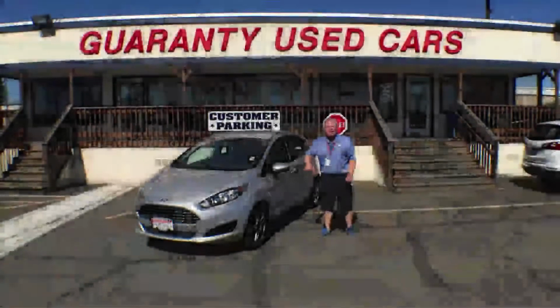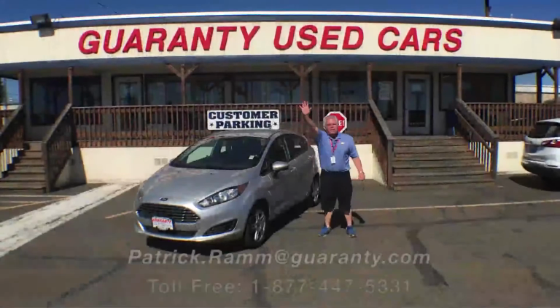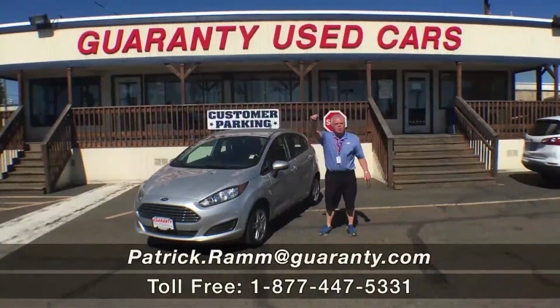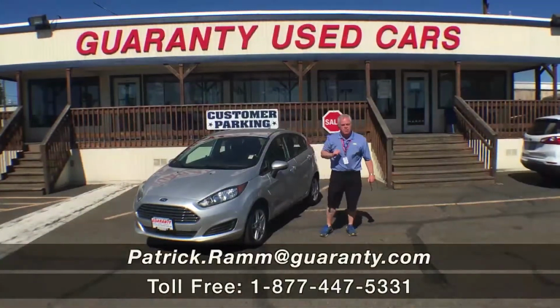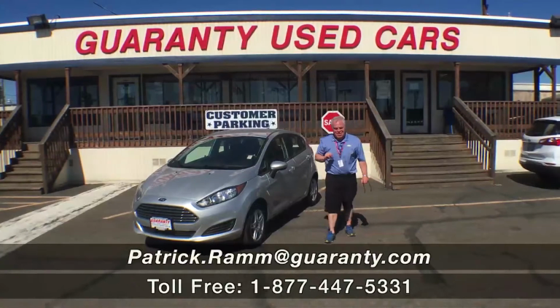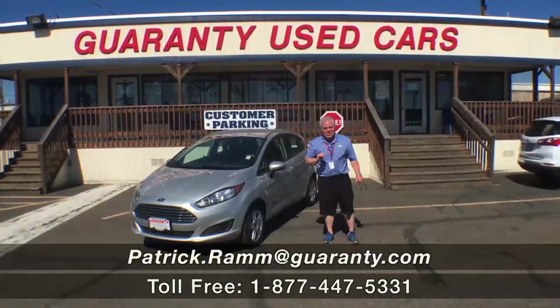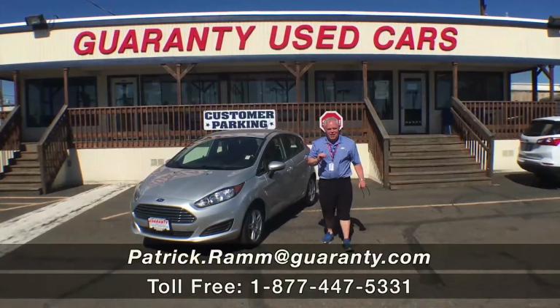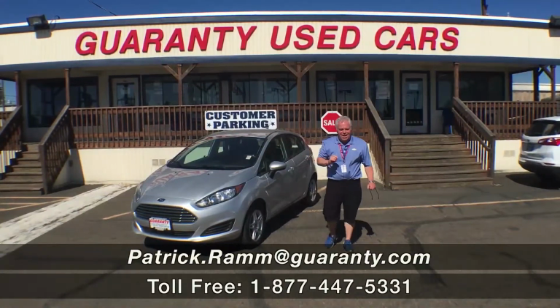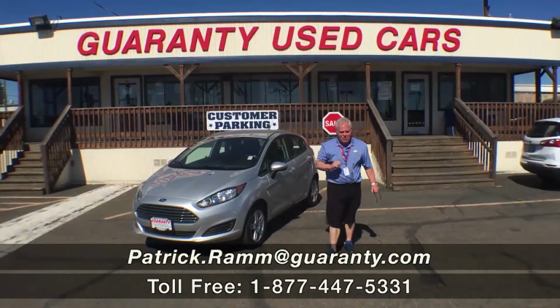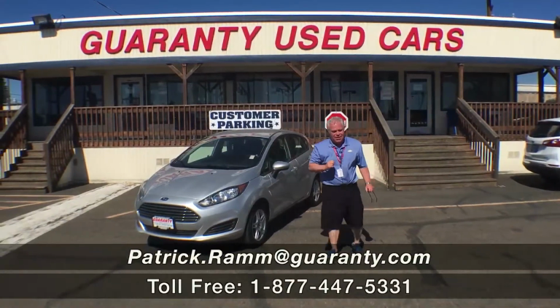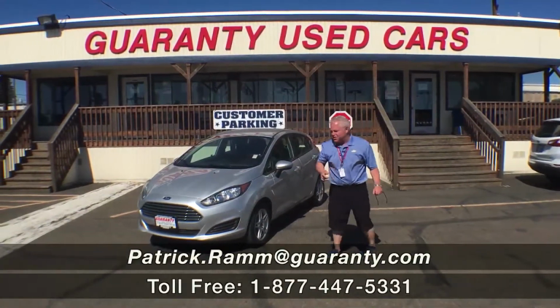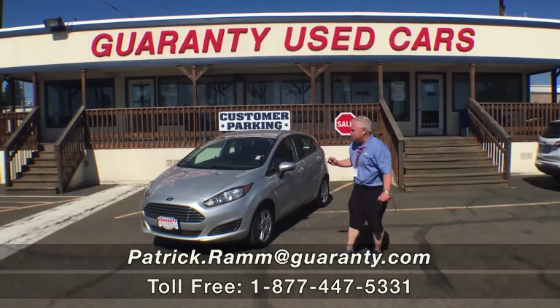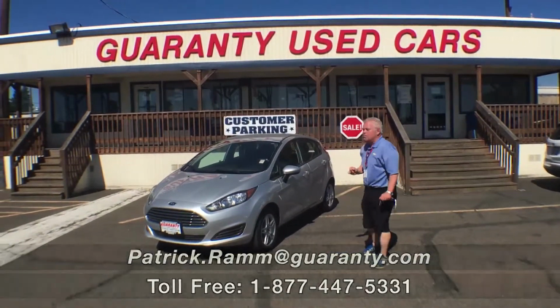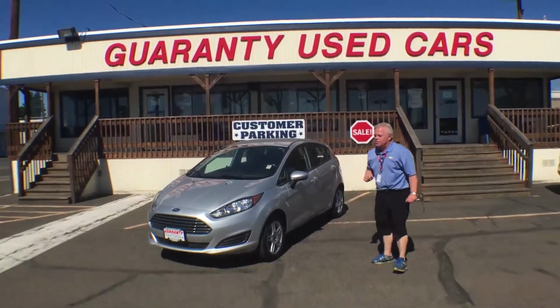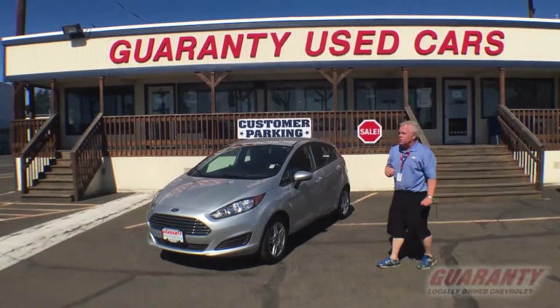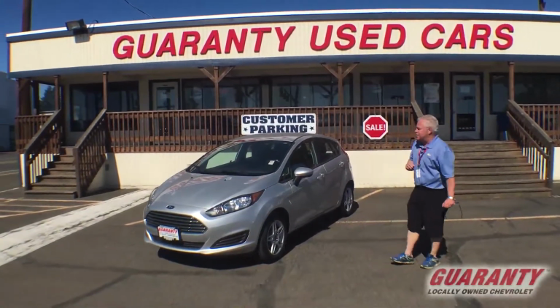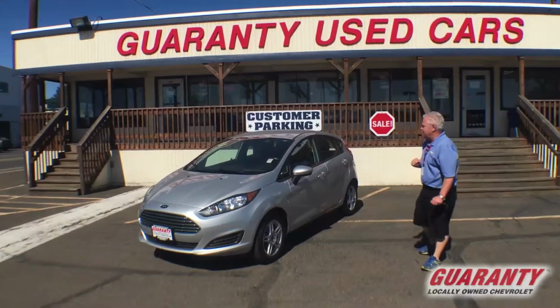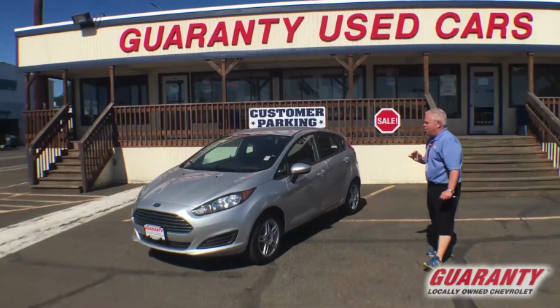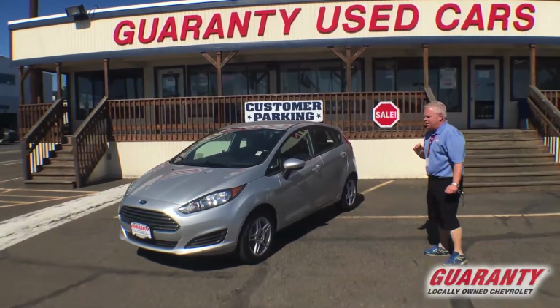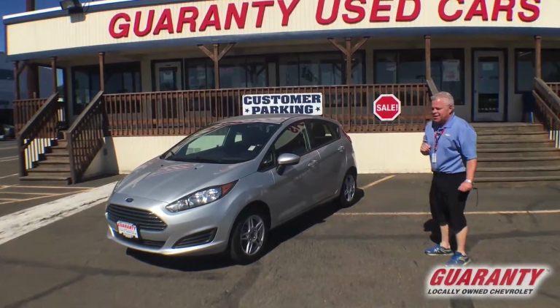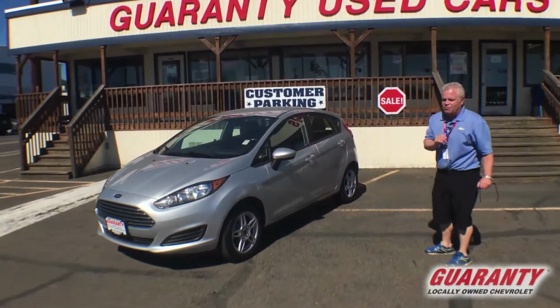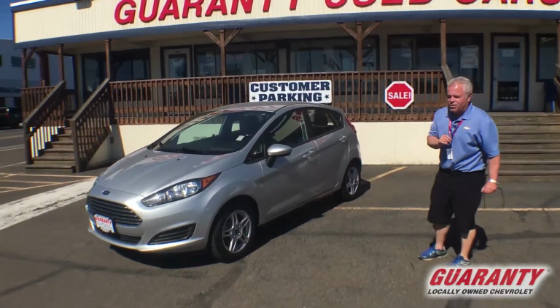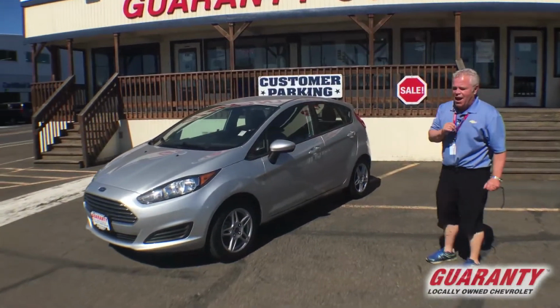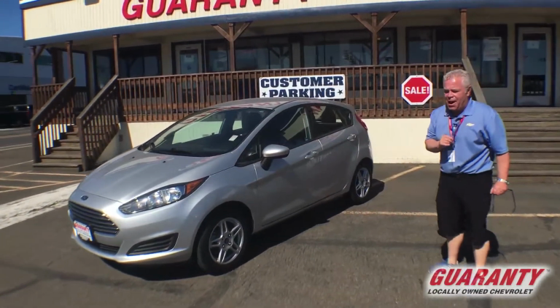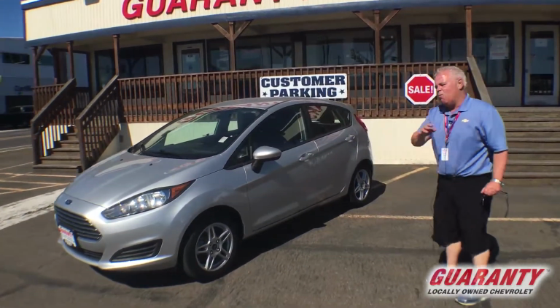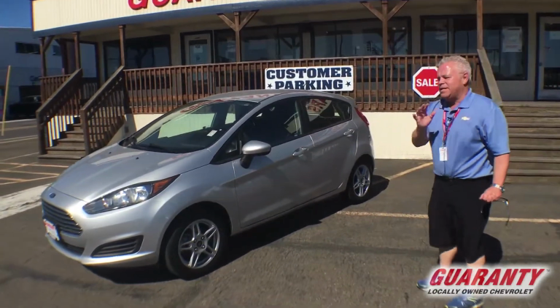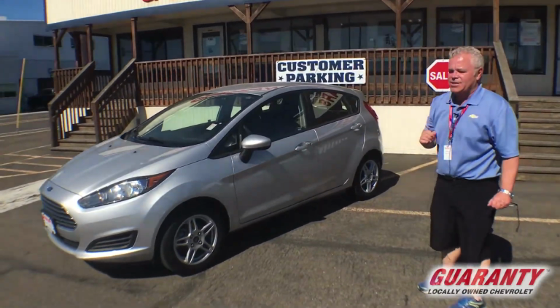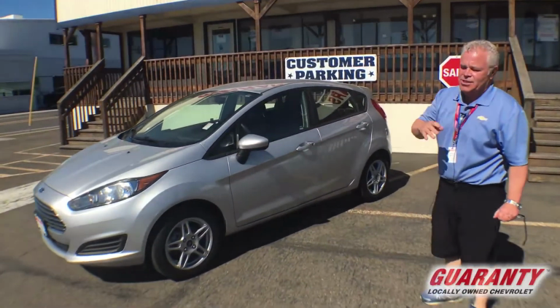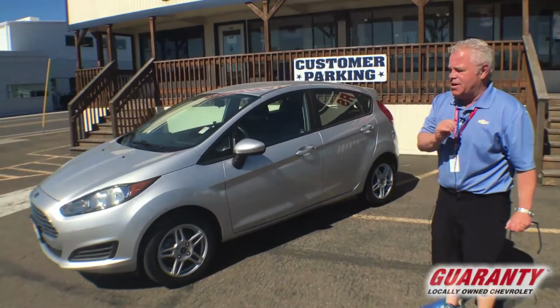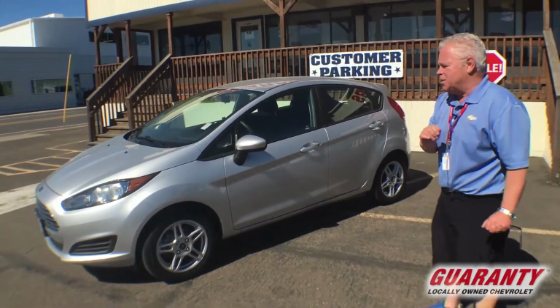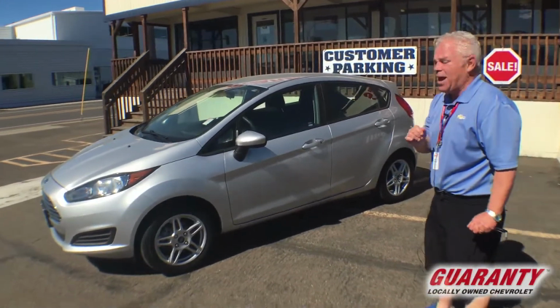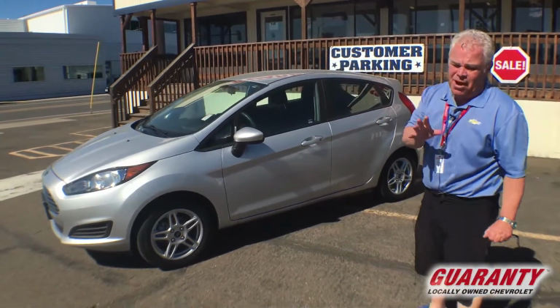Good afternoon folks, Patrick Graham here at Guaranty Chevrolet, where eggs are cheaper in the country — and so is this beautiful 2018 Ford Fiesta. It's a four-door hatchback, amazing at the gas stations, getting approximately 38 miles per gallon.